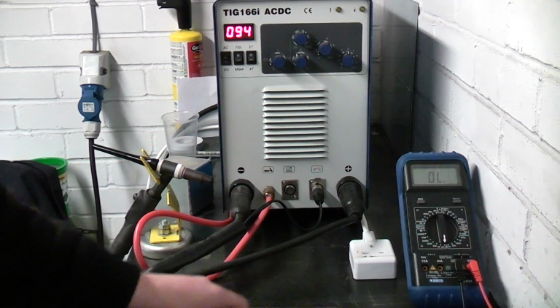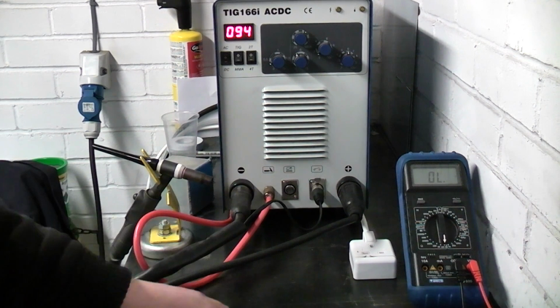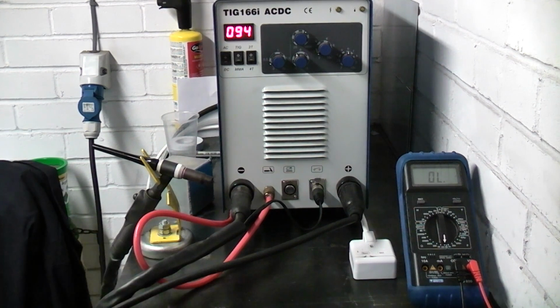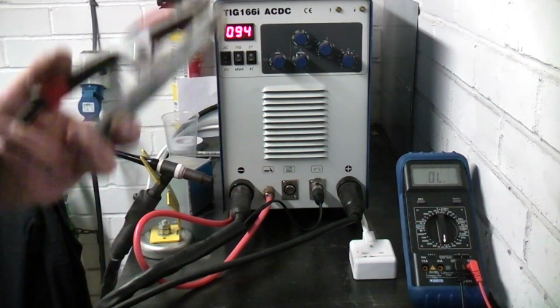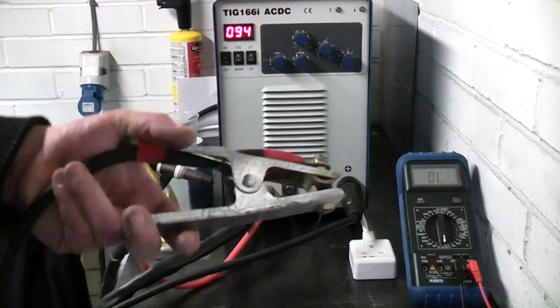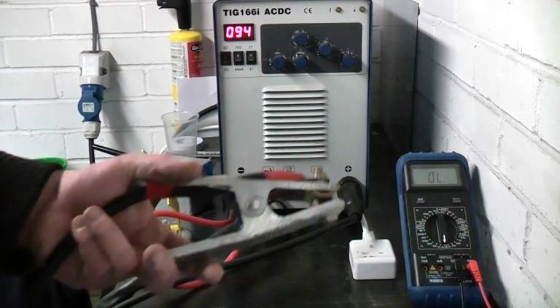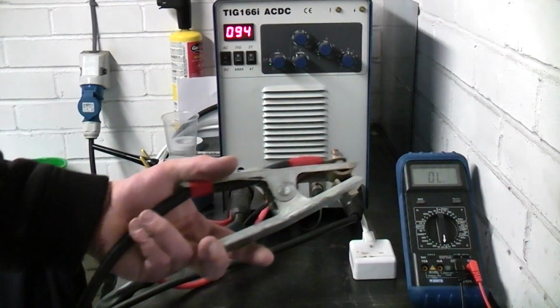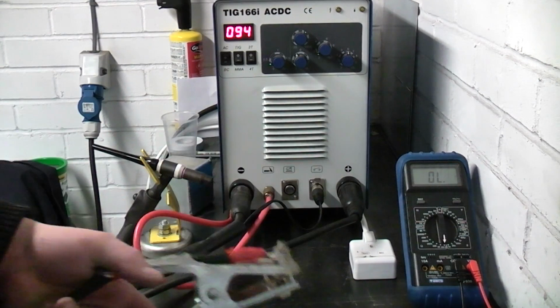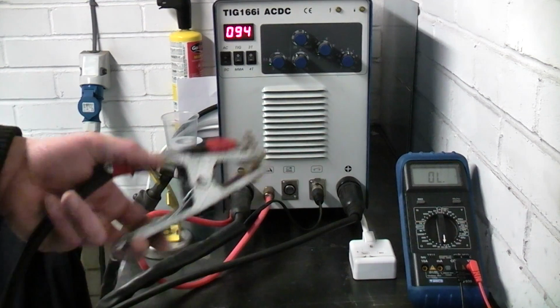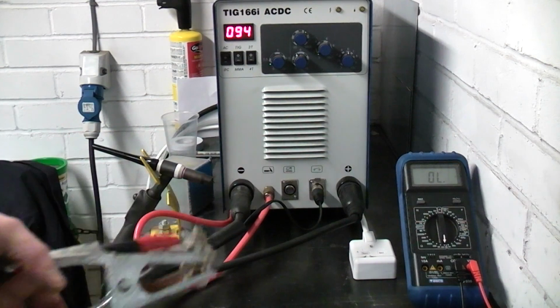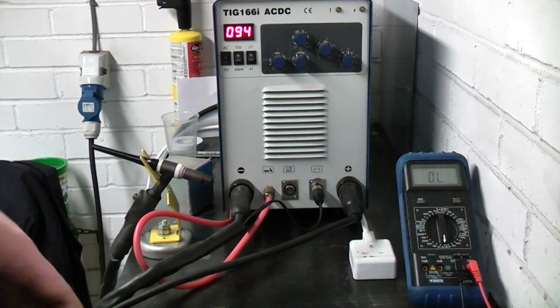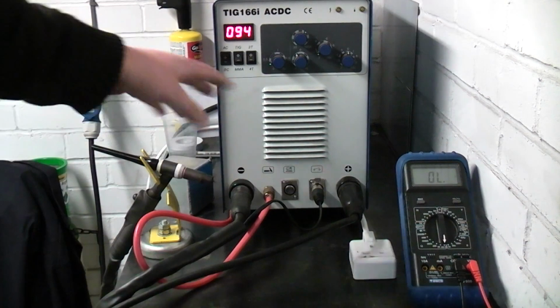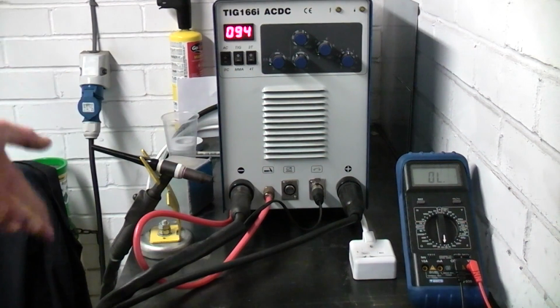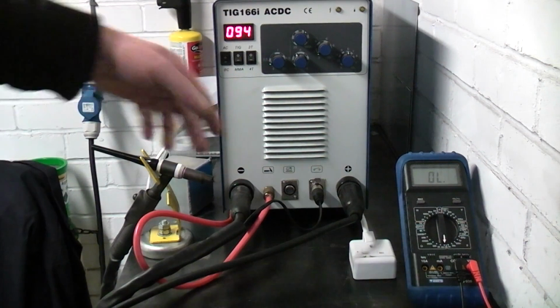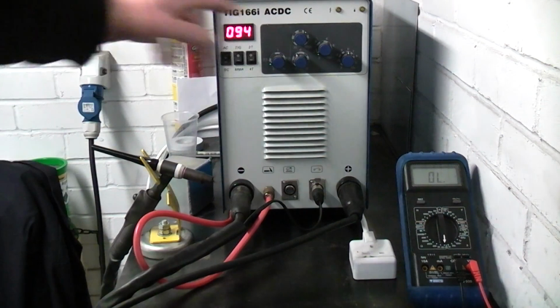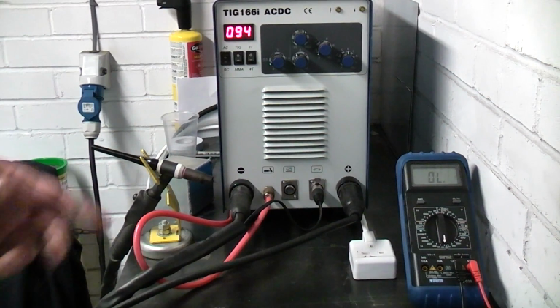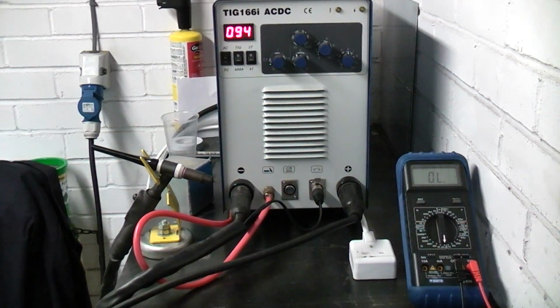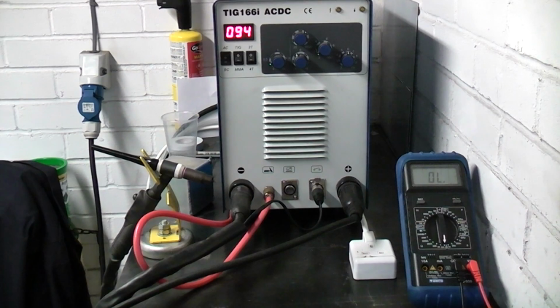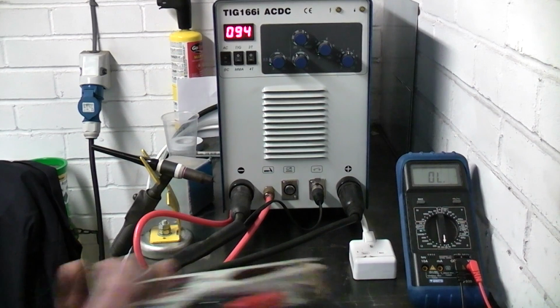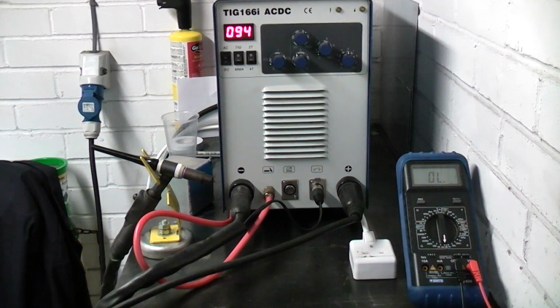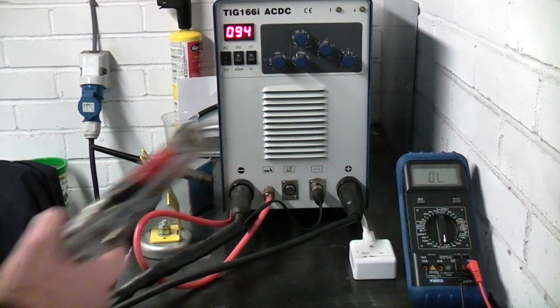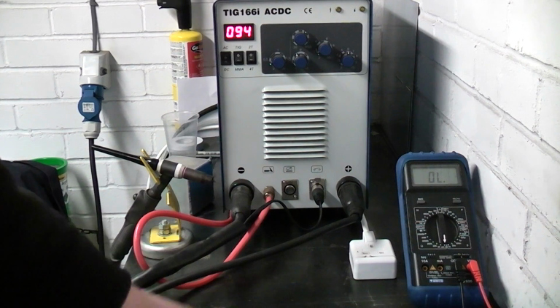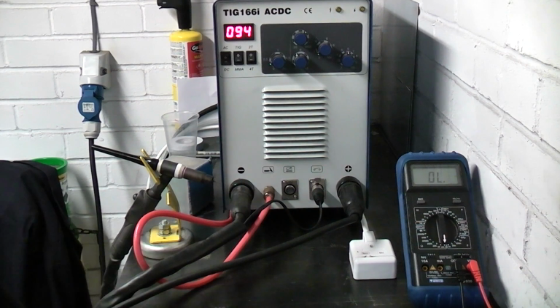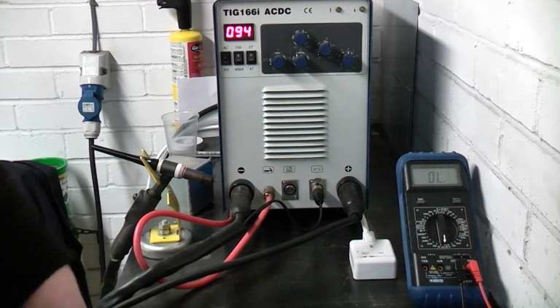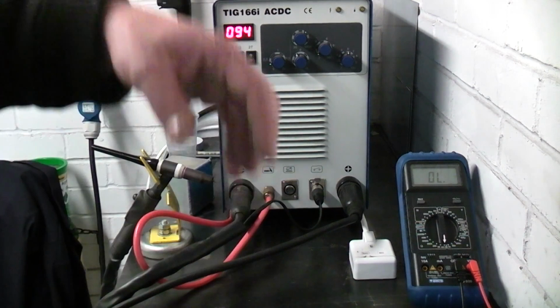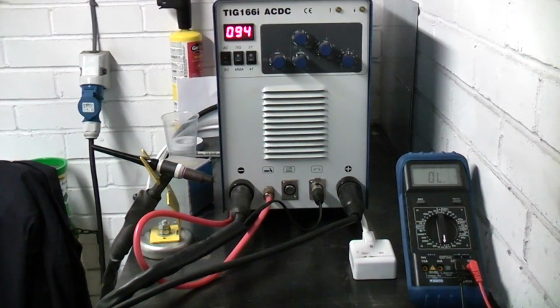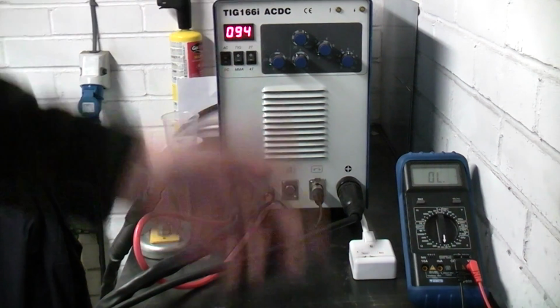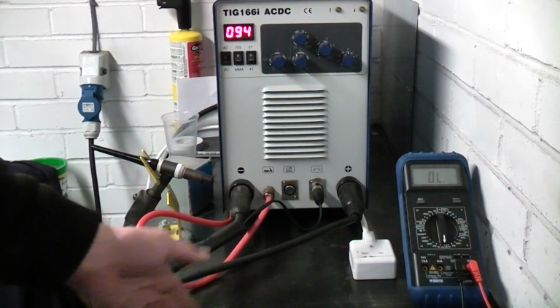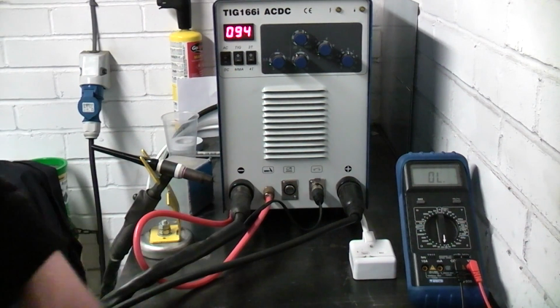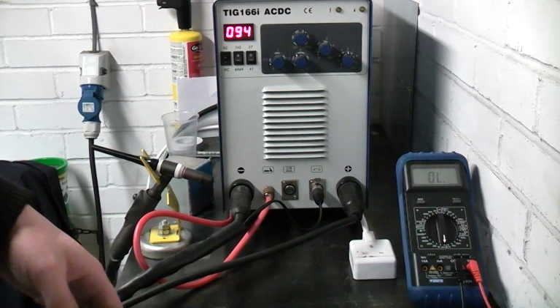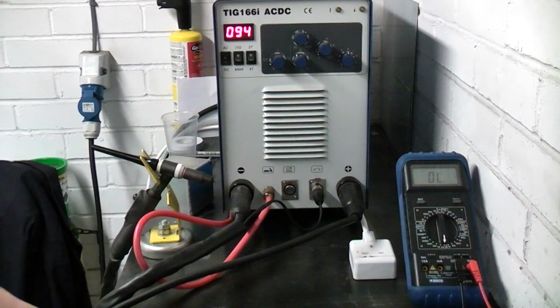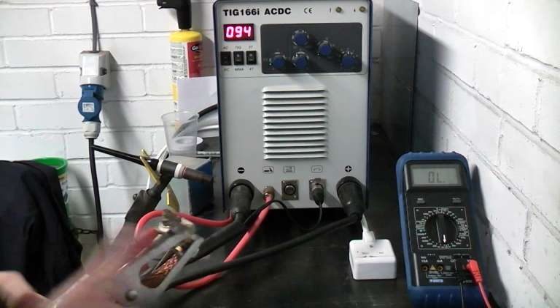Everyone calls this an earth. And what it is, when you're welding you need it to complete the circuit. So you hook this onto your welding table and then your current will flow basically — it returns a current.